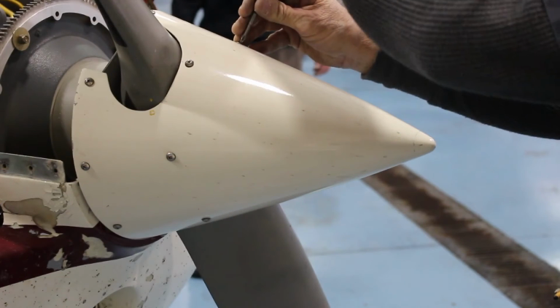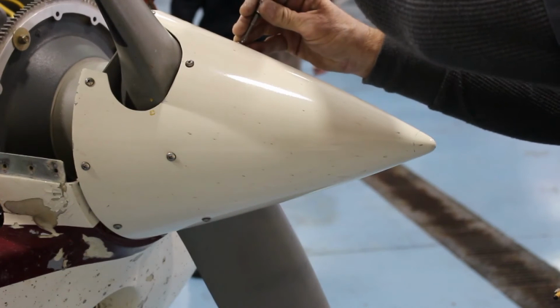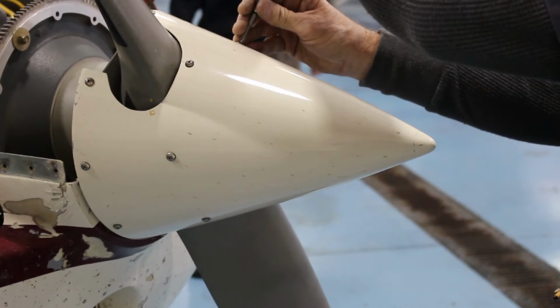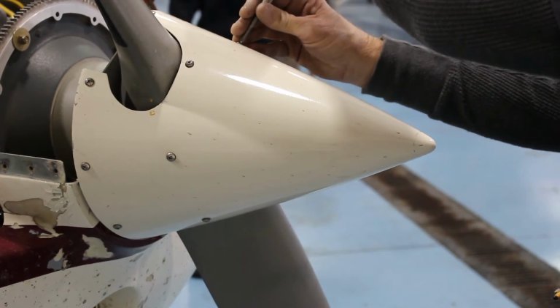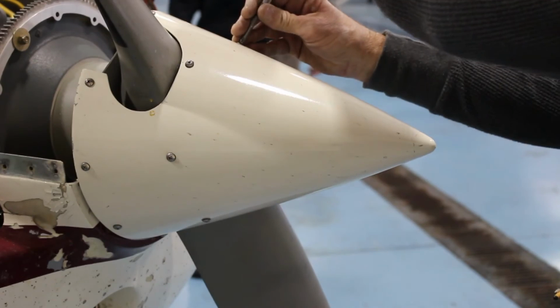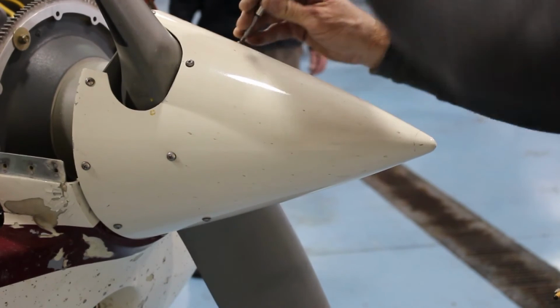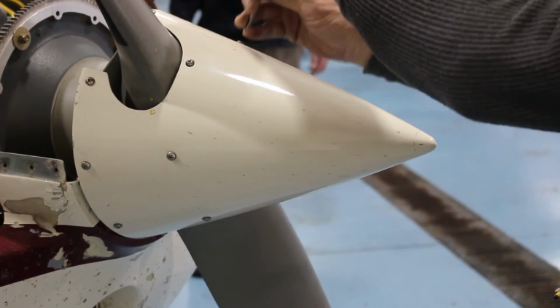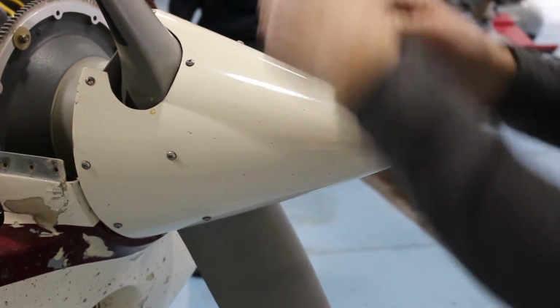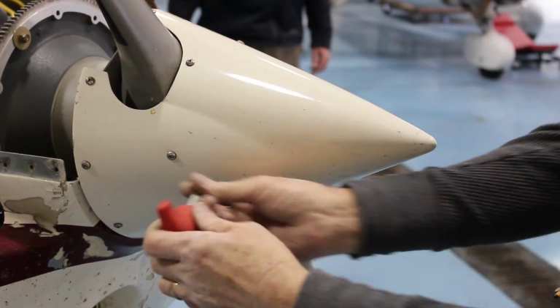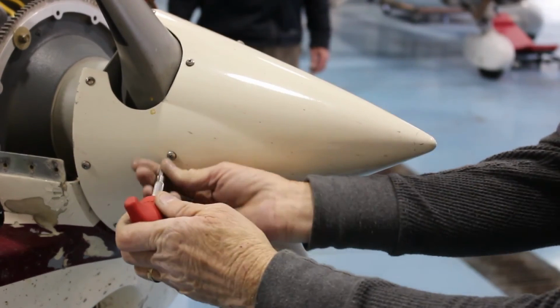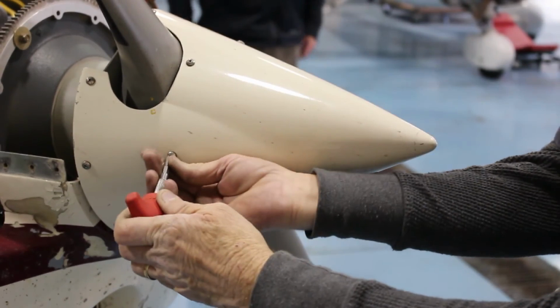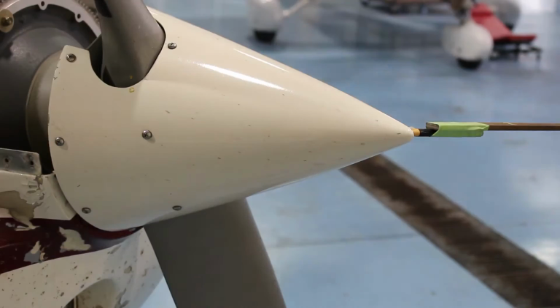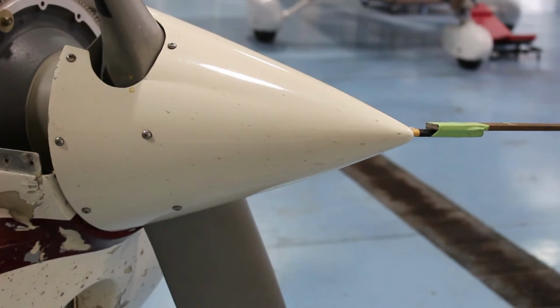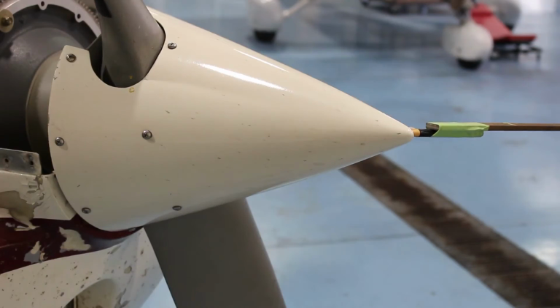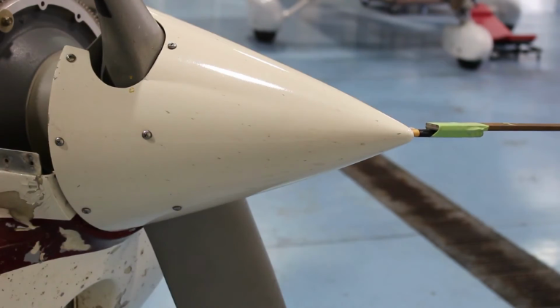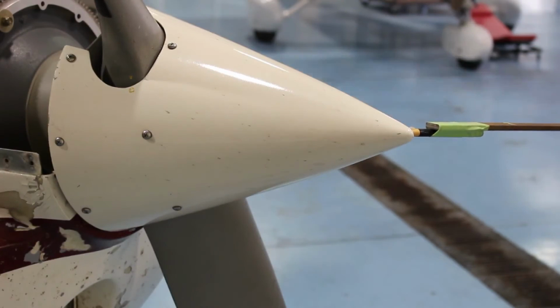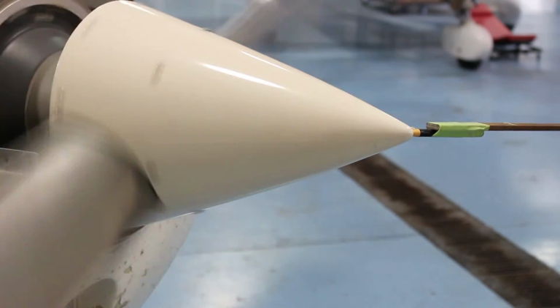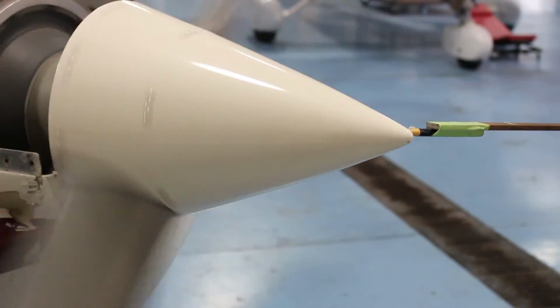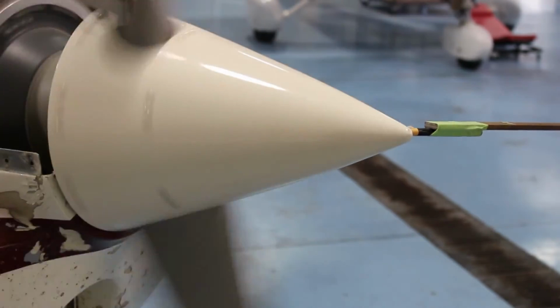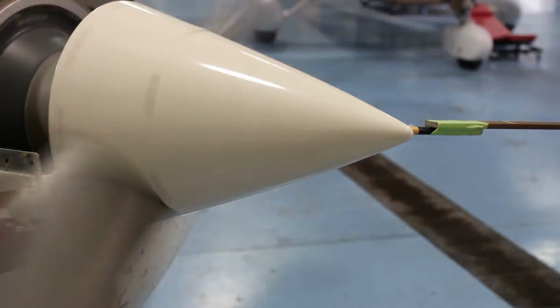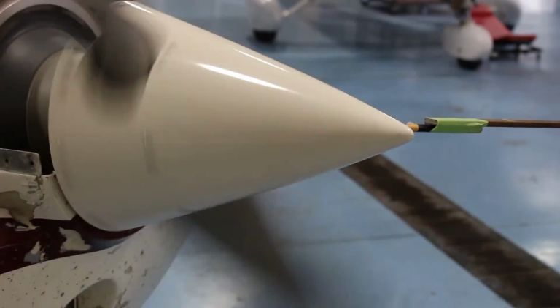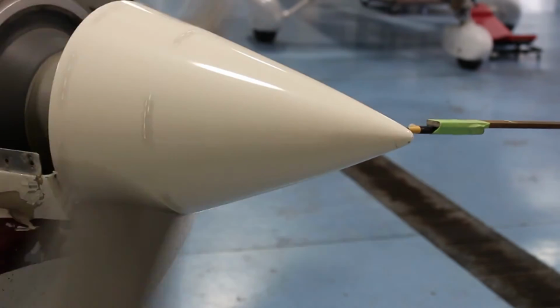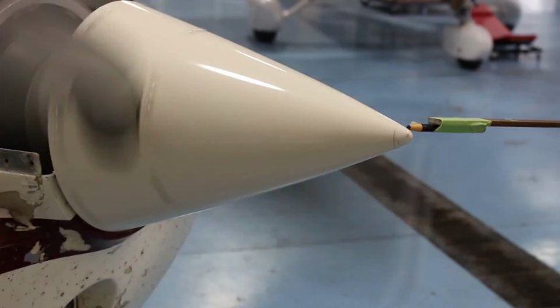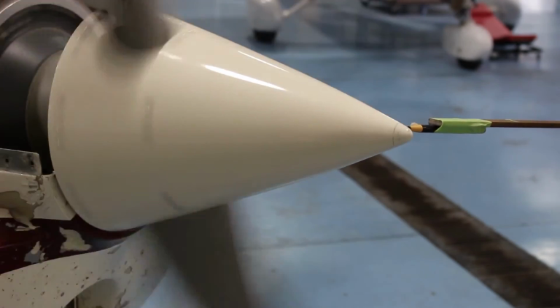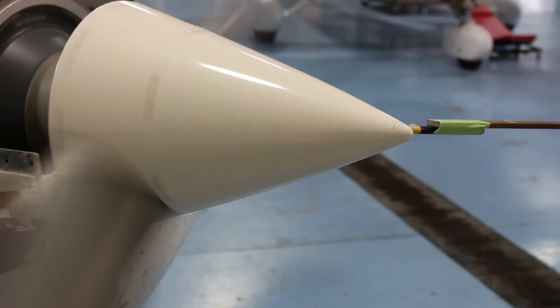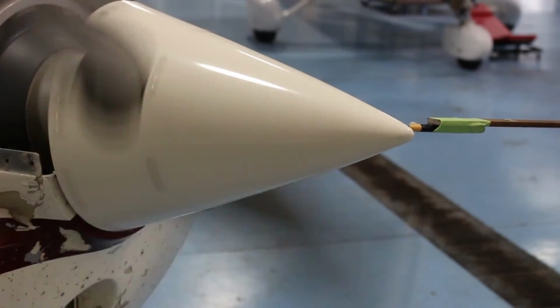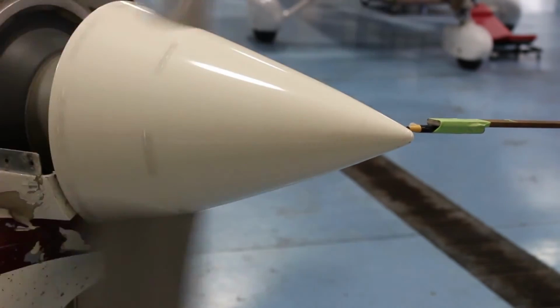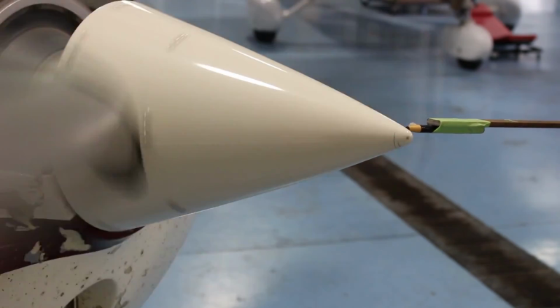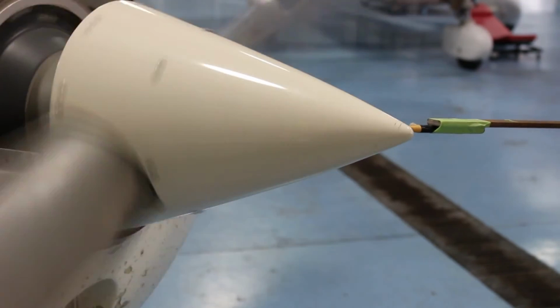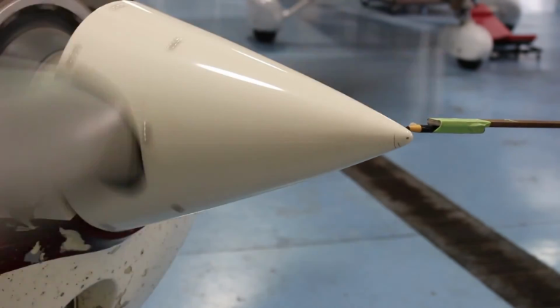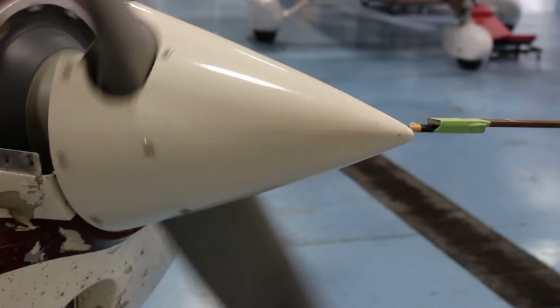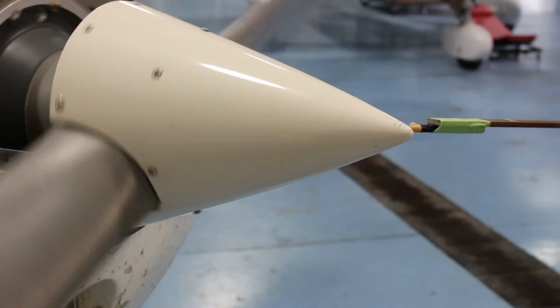Before you begin, loosen the forward spinner bolt slightly, engage the propeller, and move the pencil towards the spinner until the surface of the spinner is marked. Note where the marked surface is located.